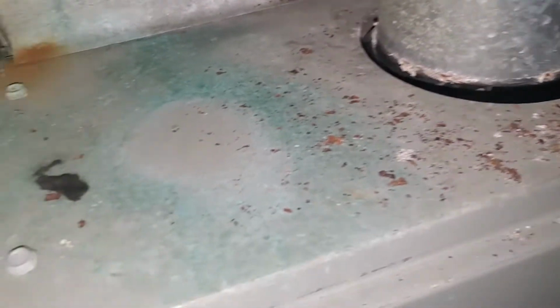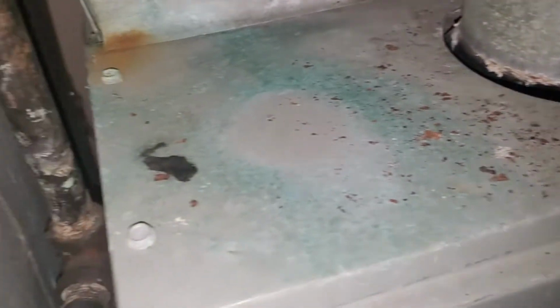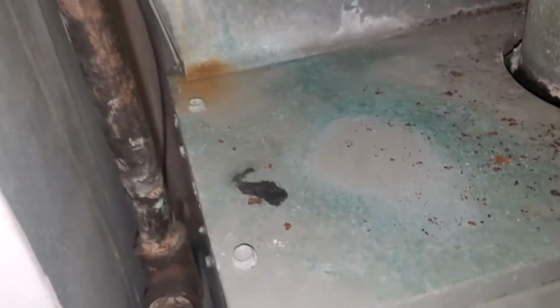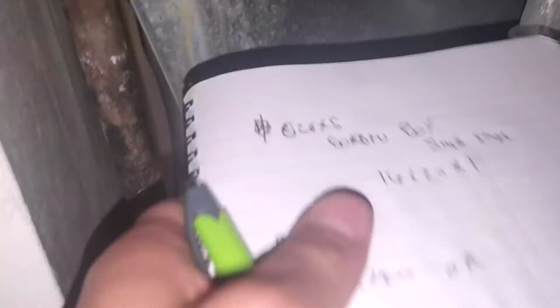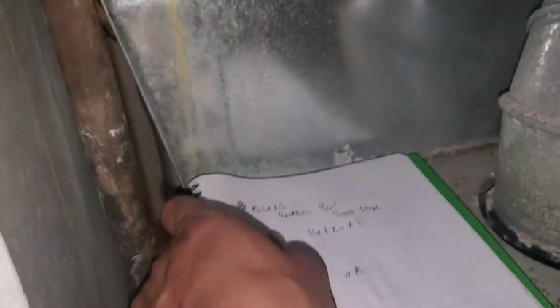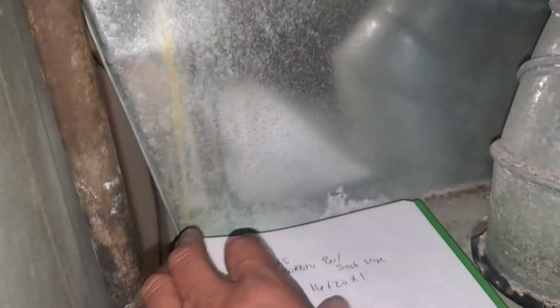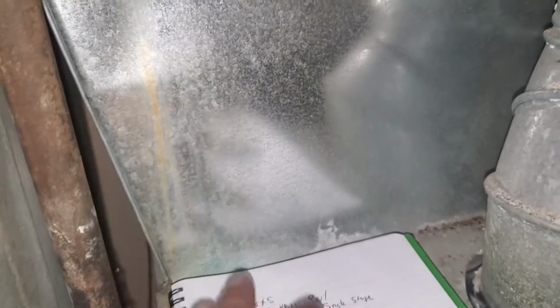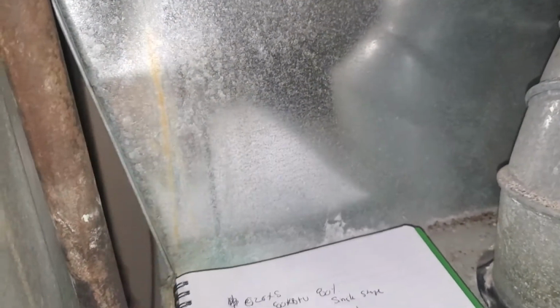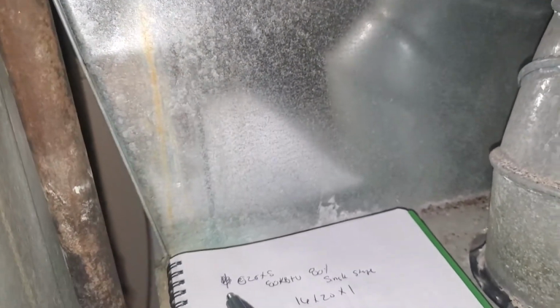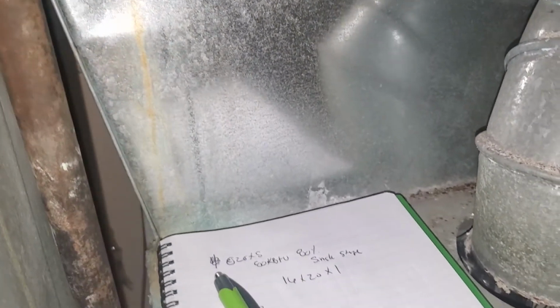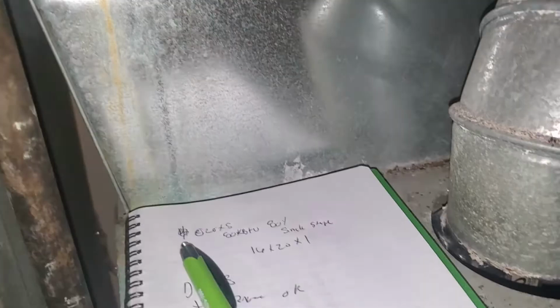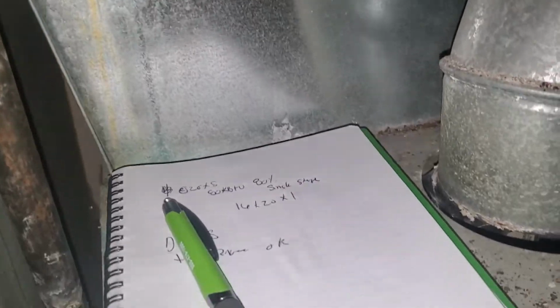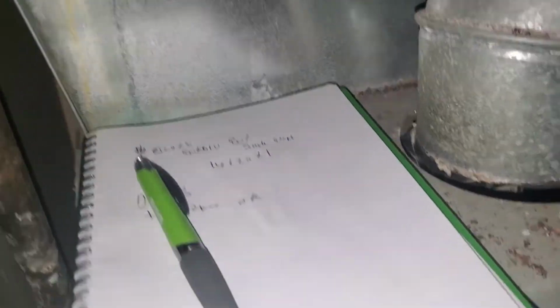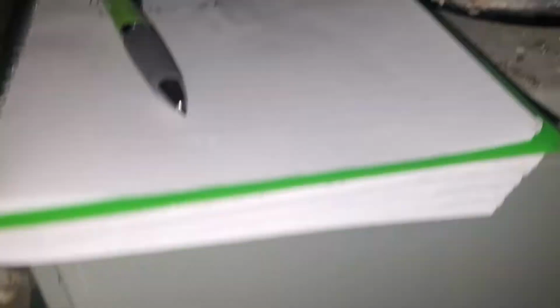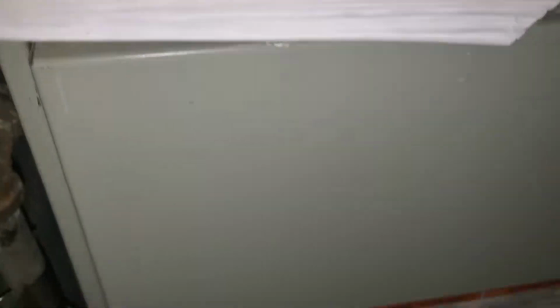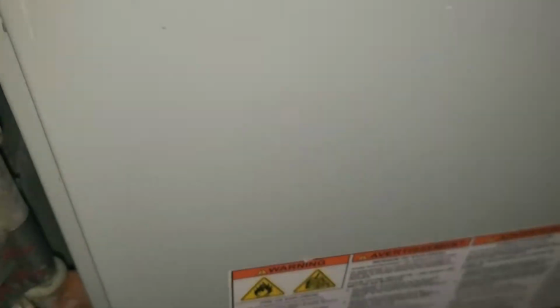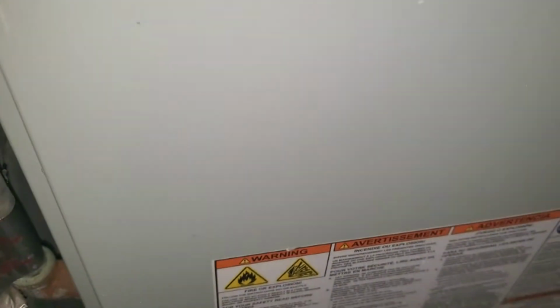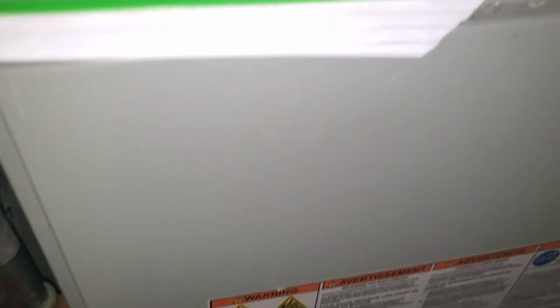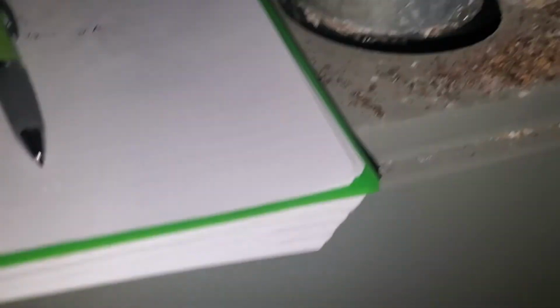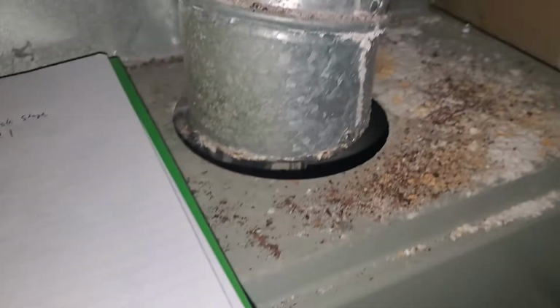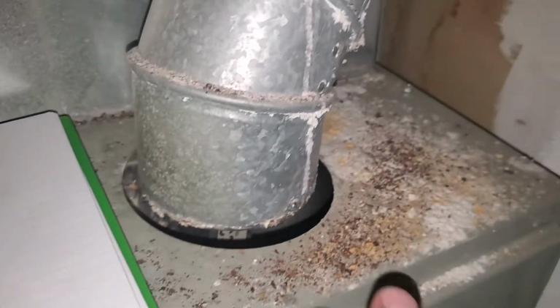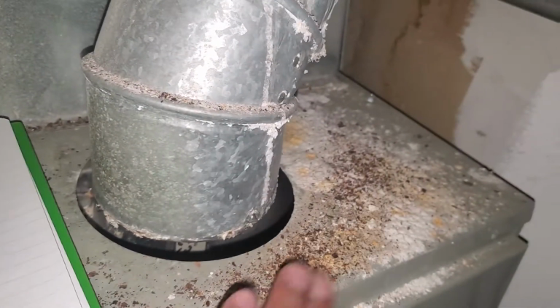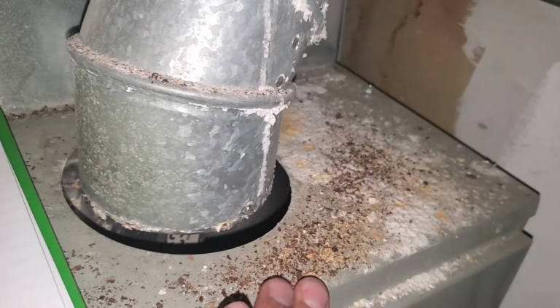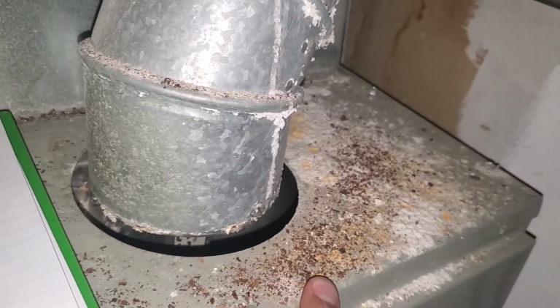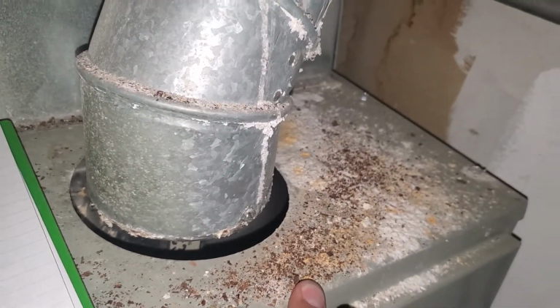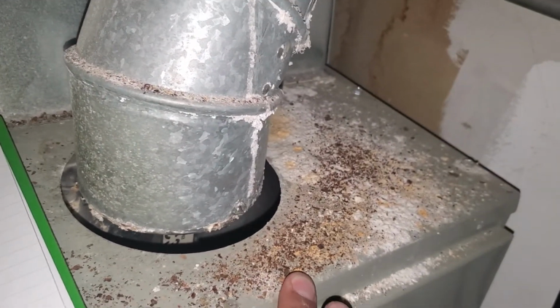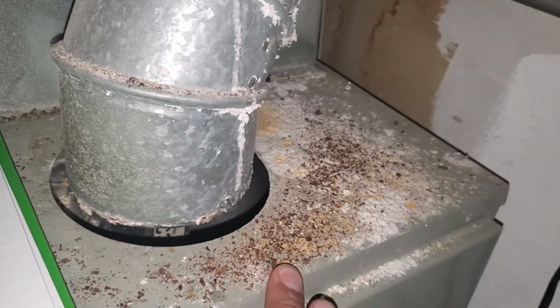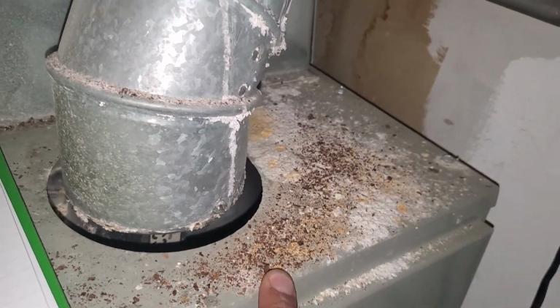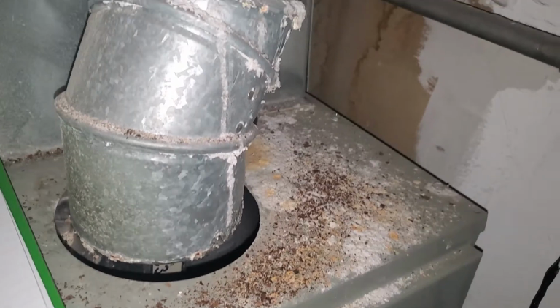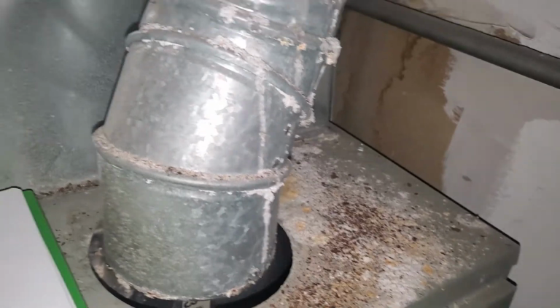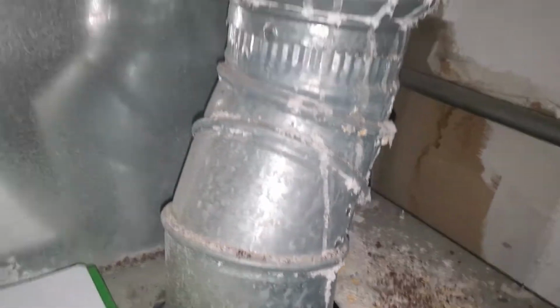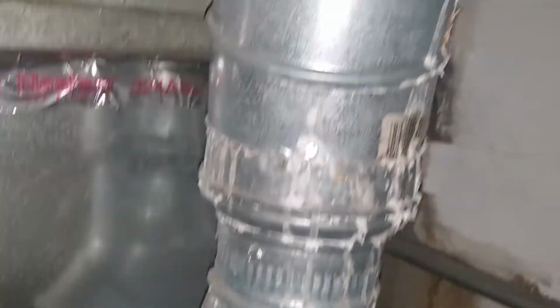And I believe the heat exchanger is probably overheating, failing. Inducer motor looks like it's probably failing as well. Got all this from here.